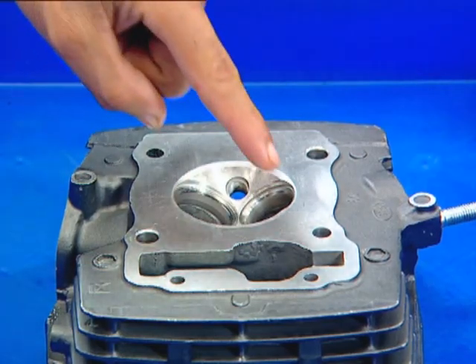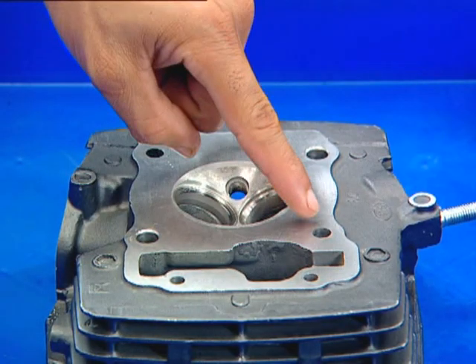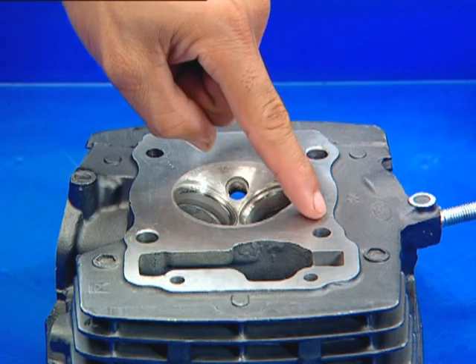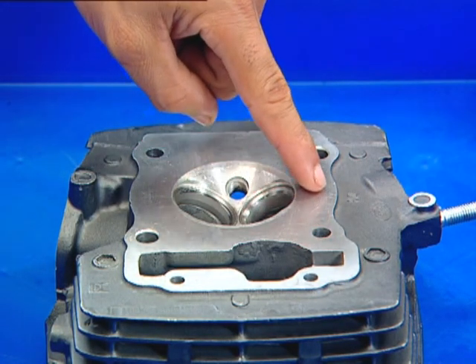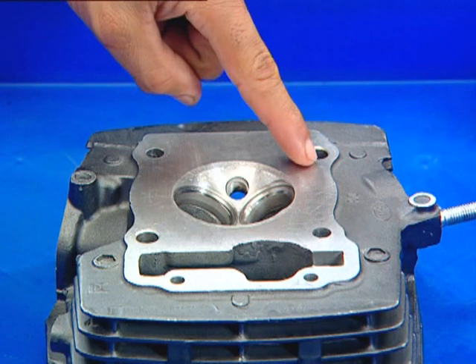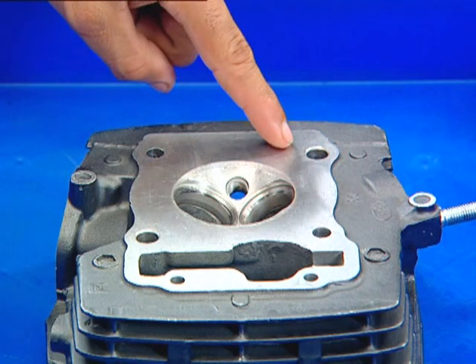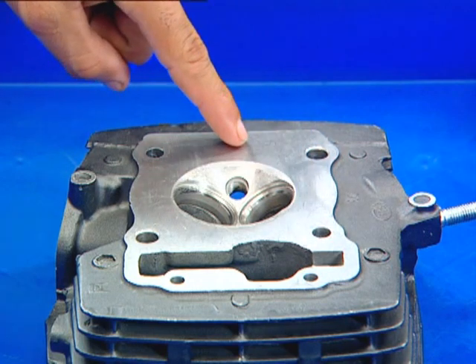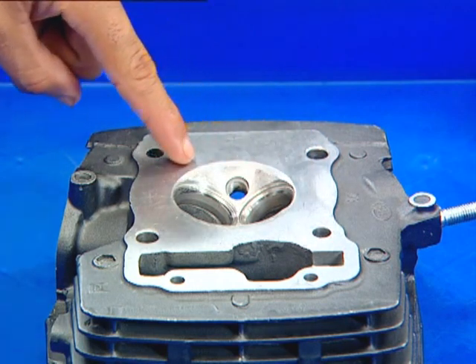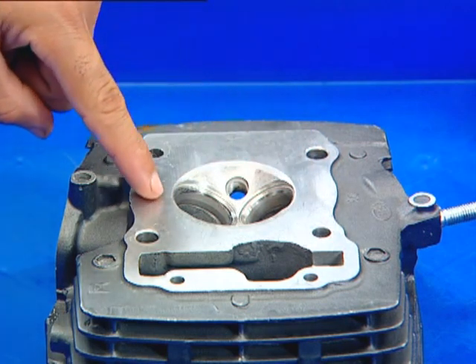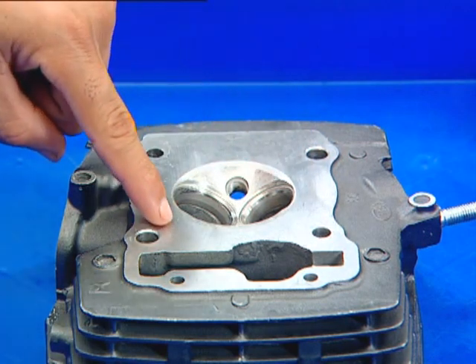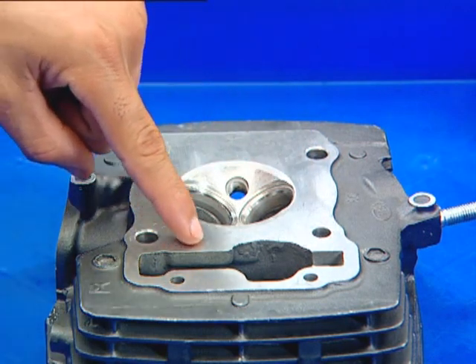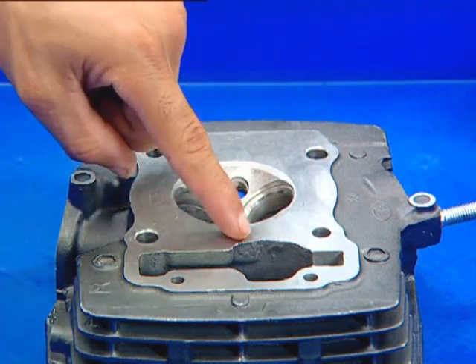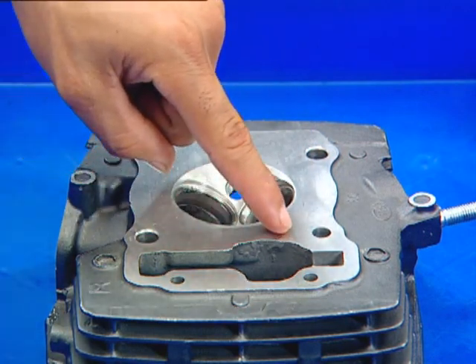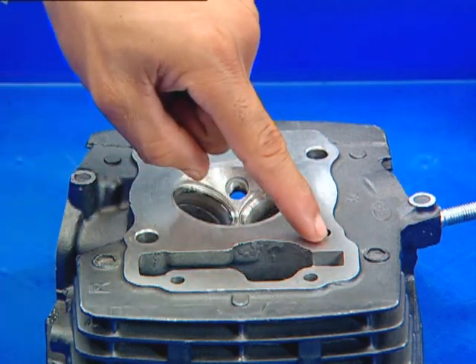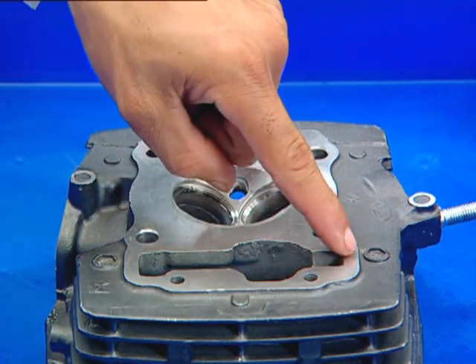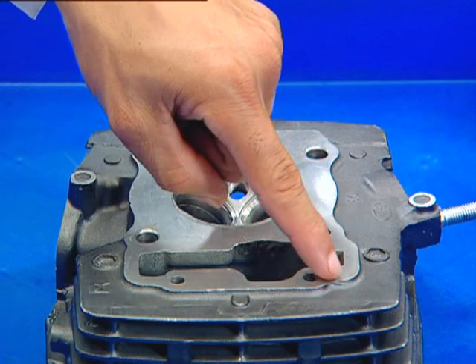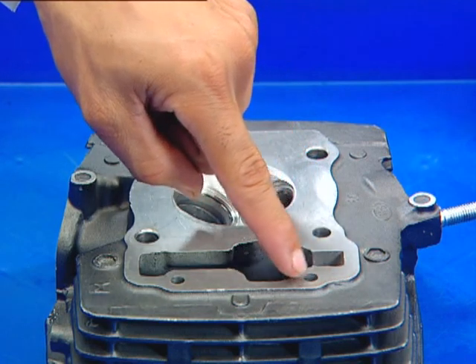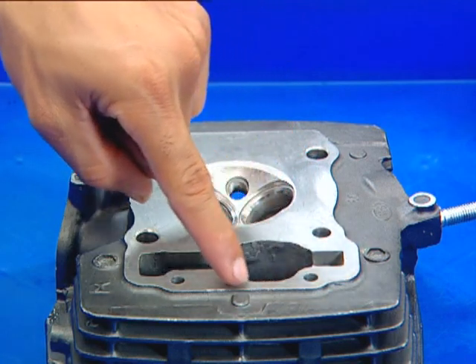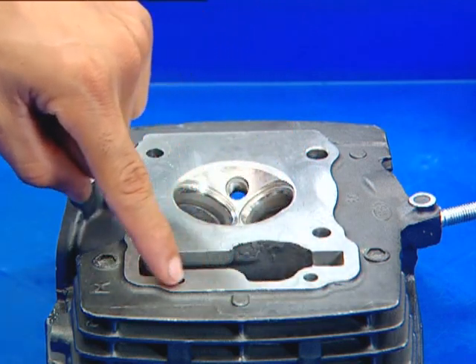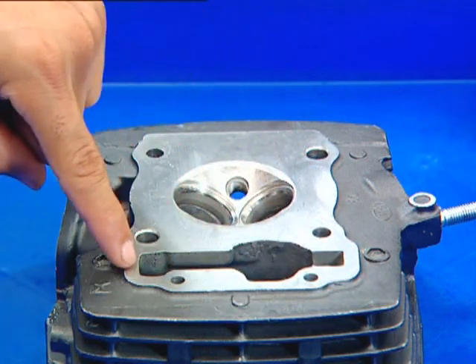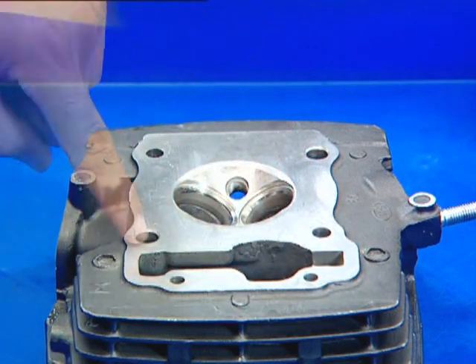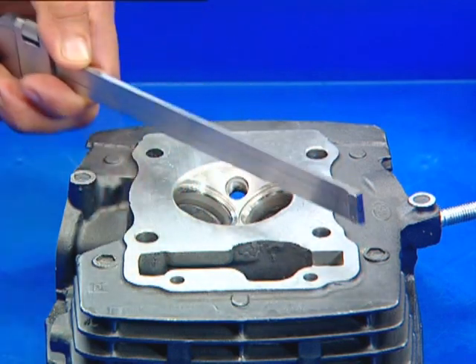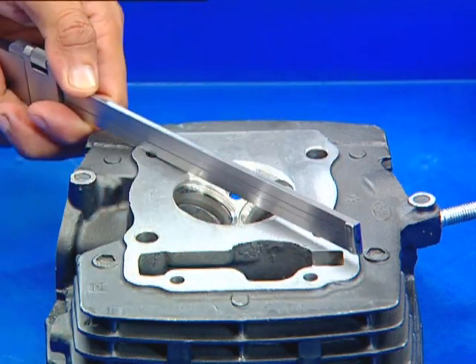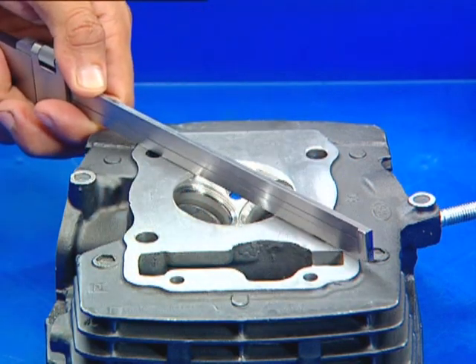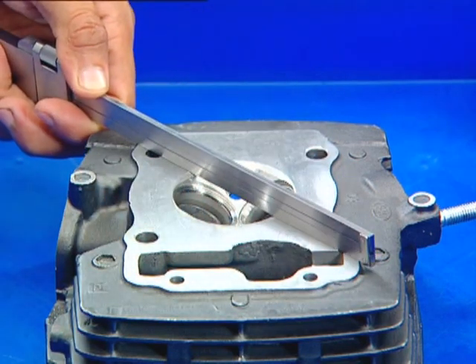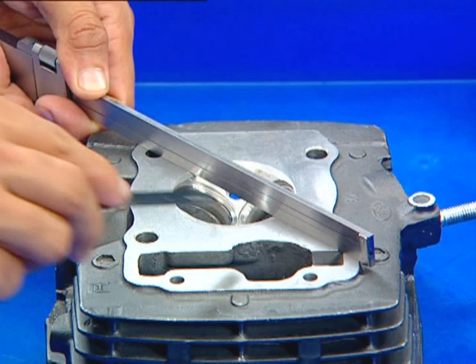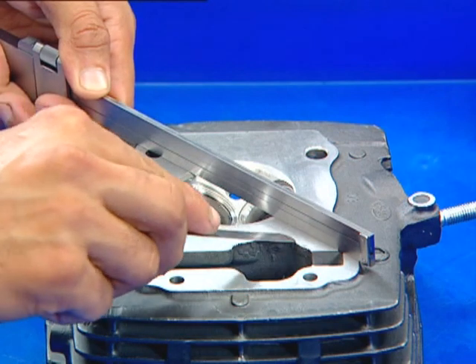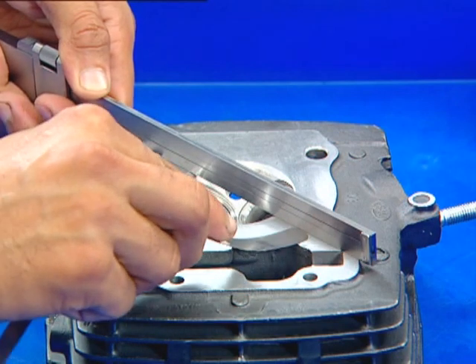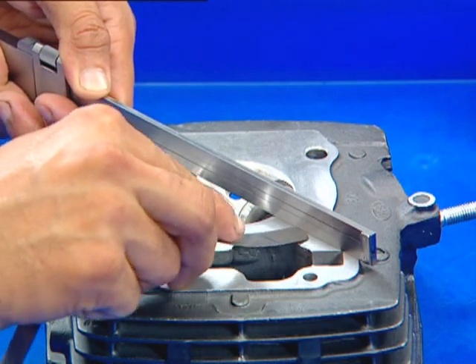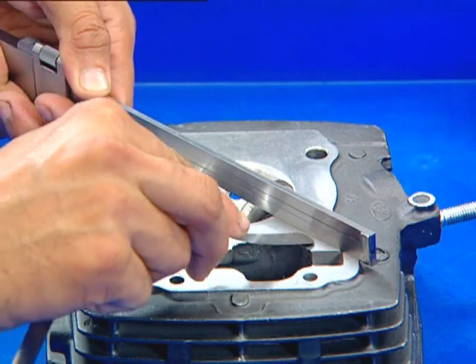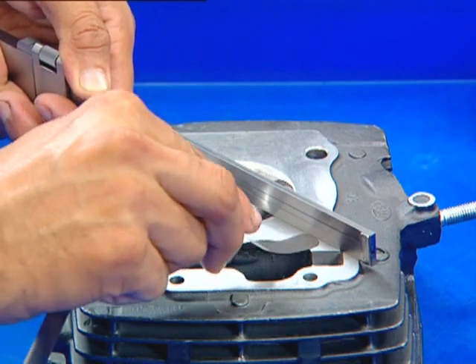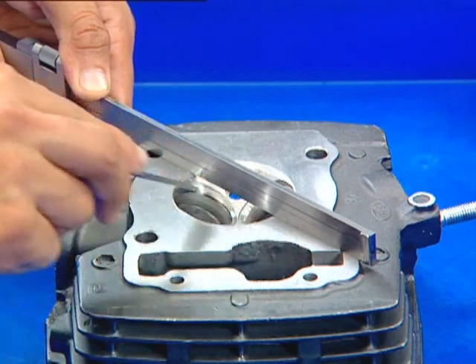Before installing the valve, check the cylinder head mating surface for any dents and high points. Inspect the cylinder head mating surface for warpage.